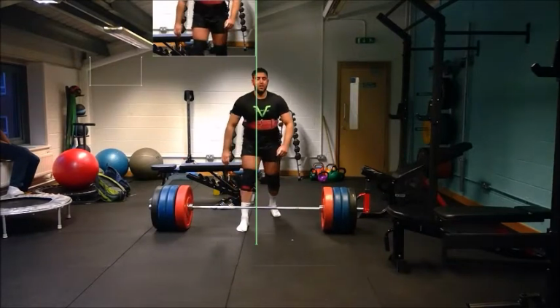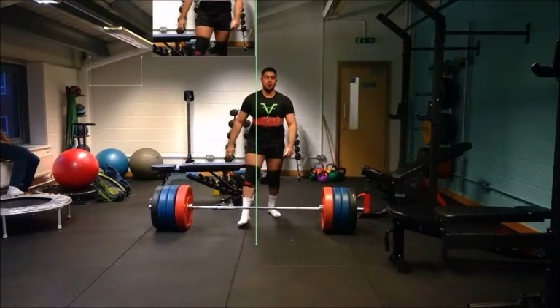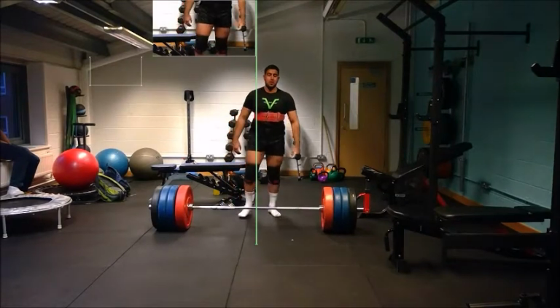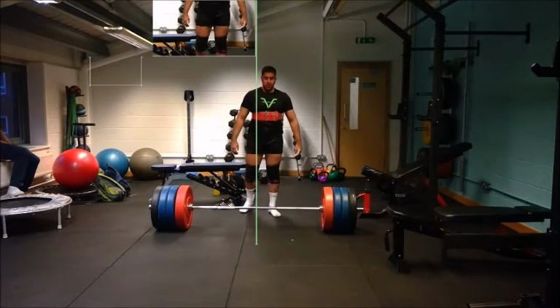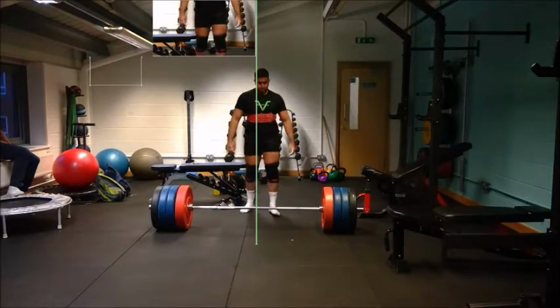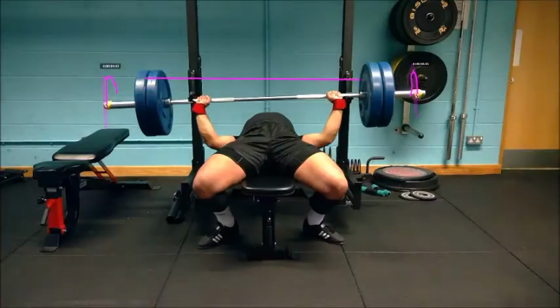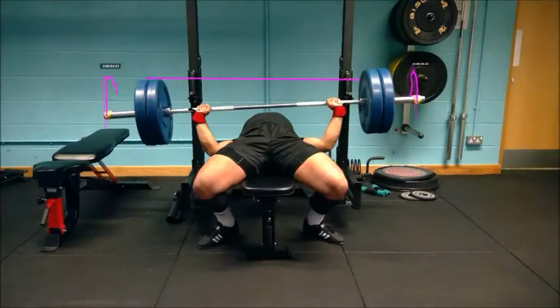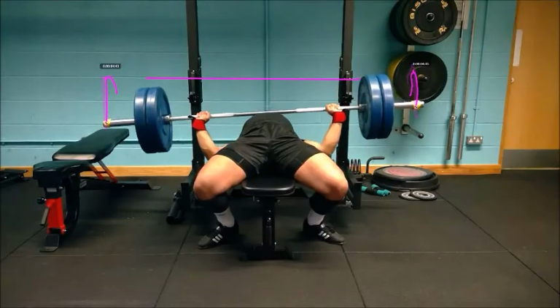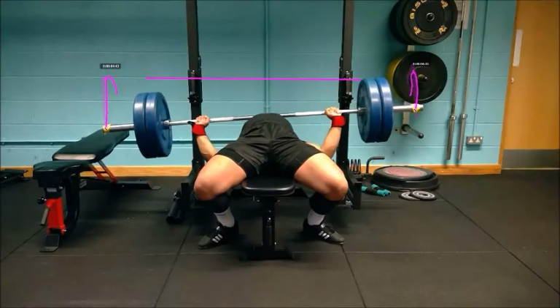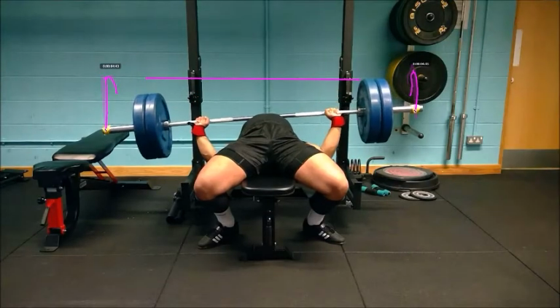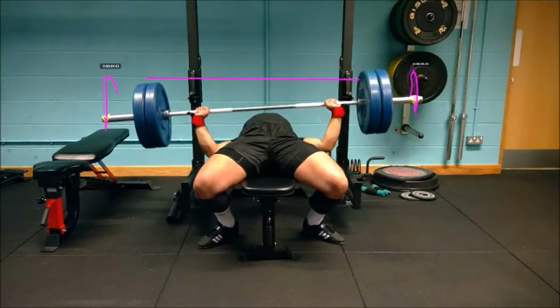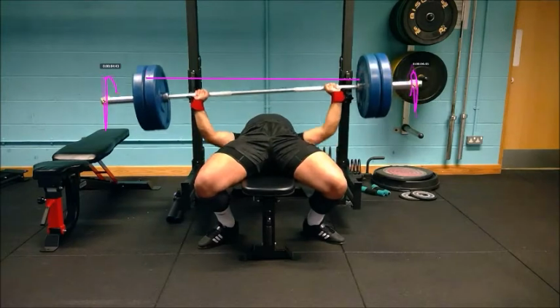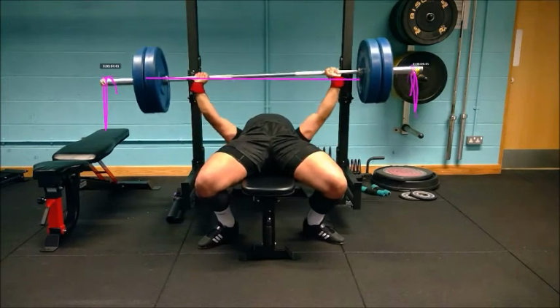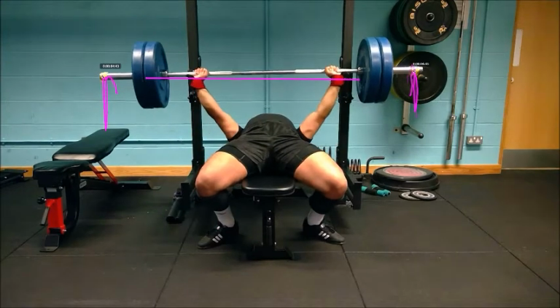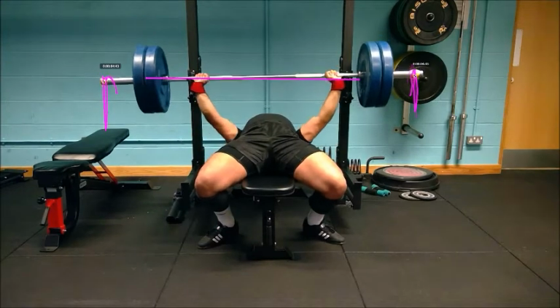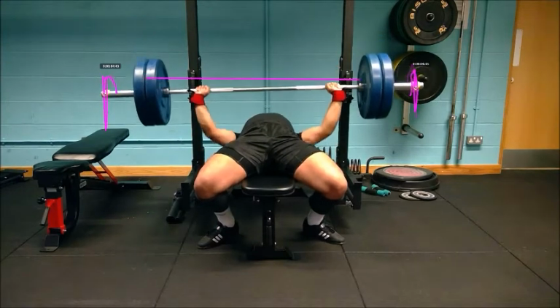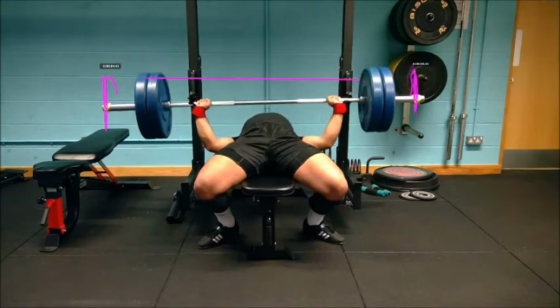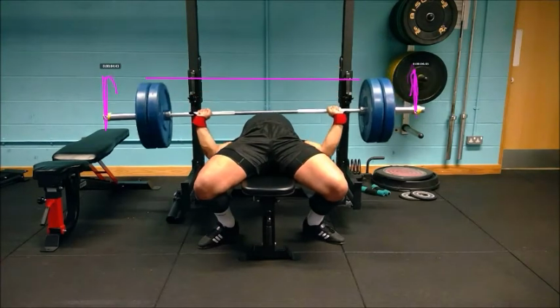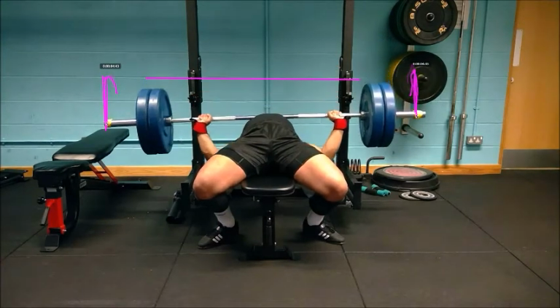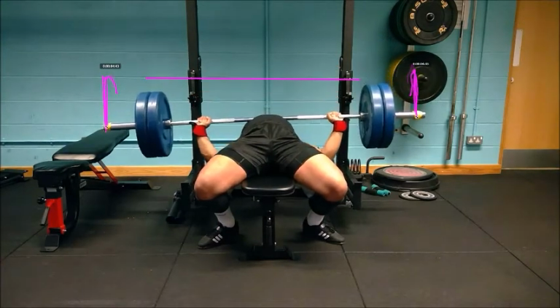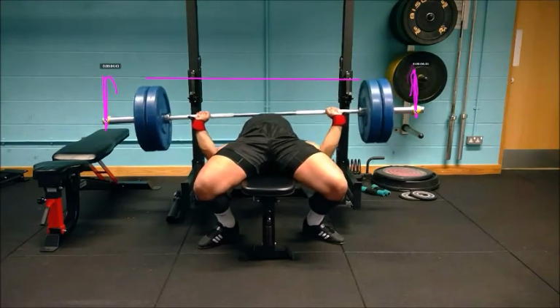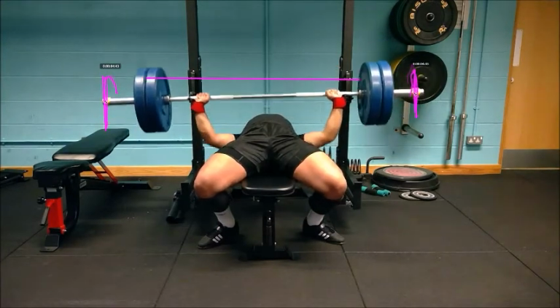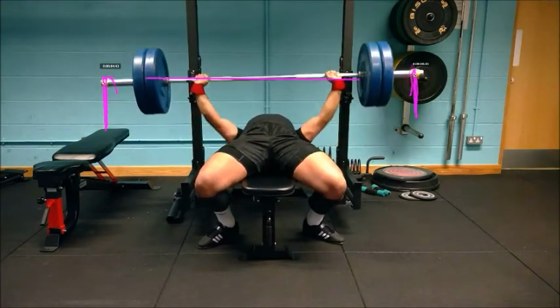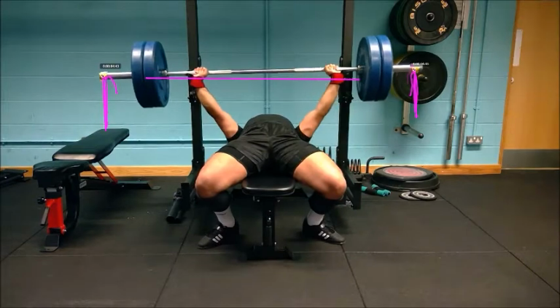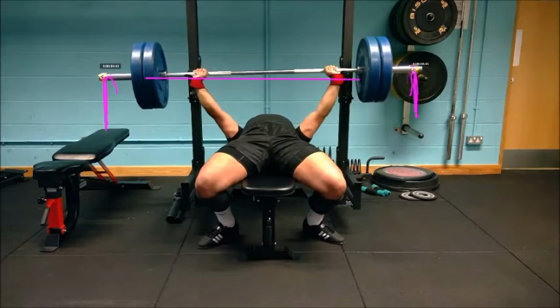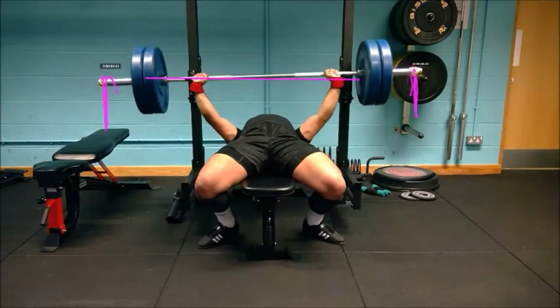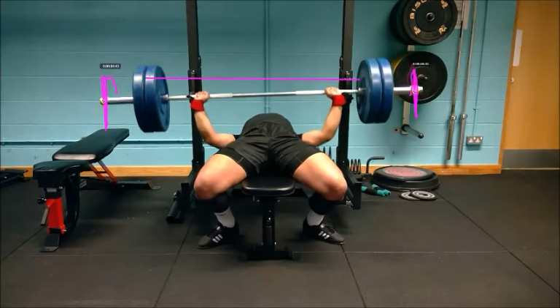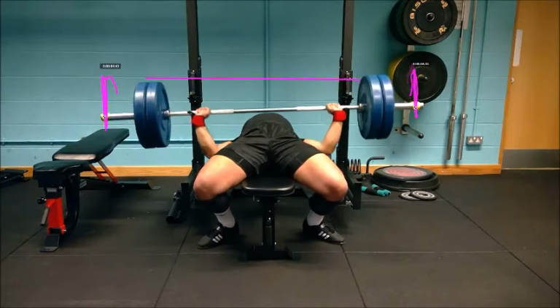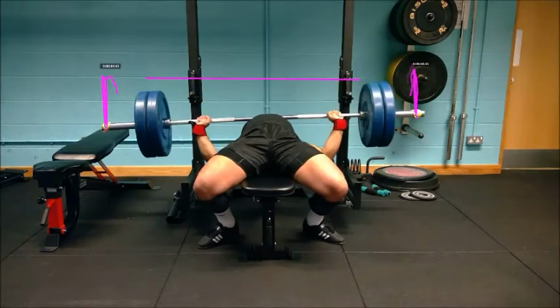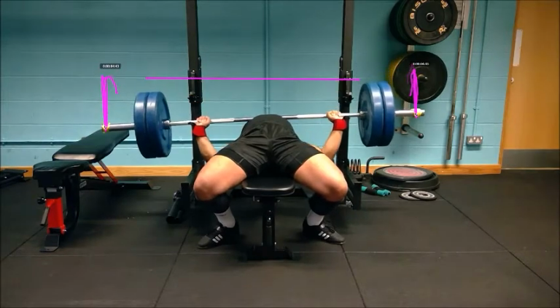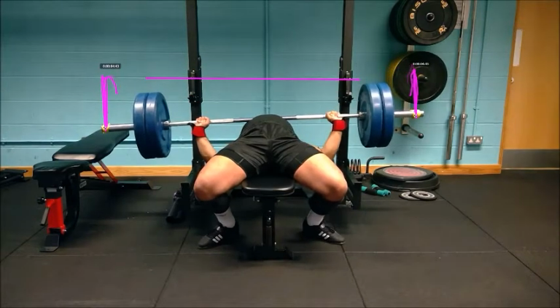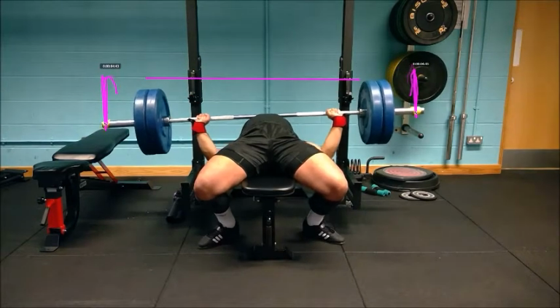This can also be seen in the third power lift, with the athlete rotating round to the right again — favouring that side — which is causing him to lift further with the left hand side due to the rotation causing a significant lean of the bar.